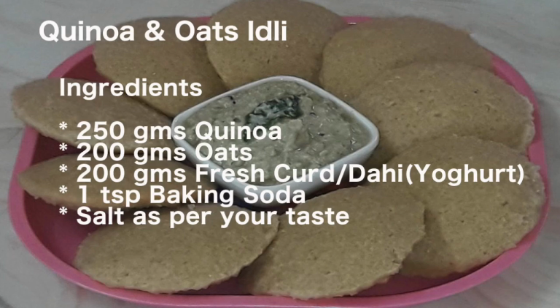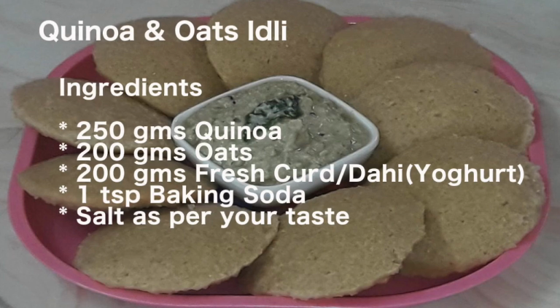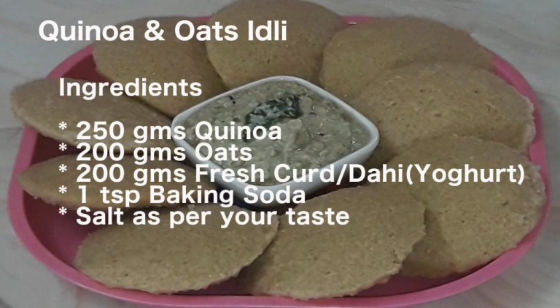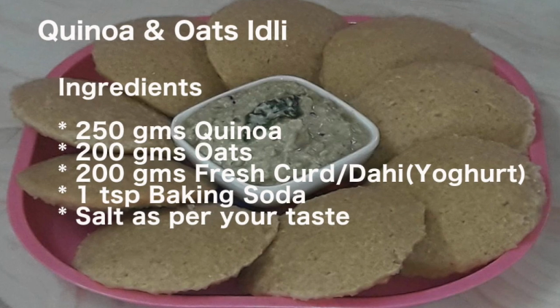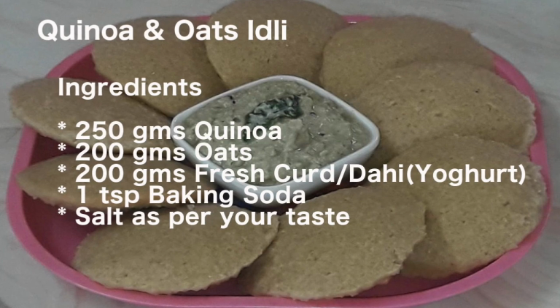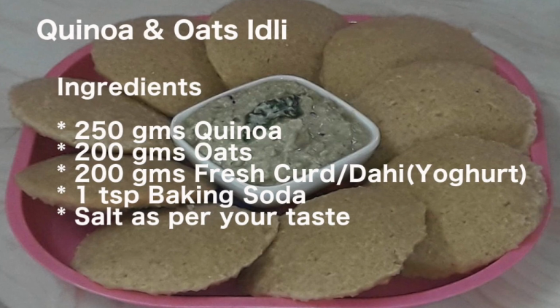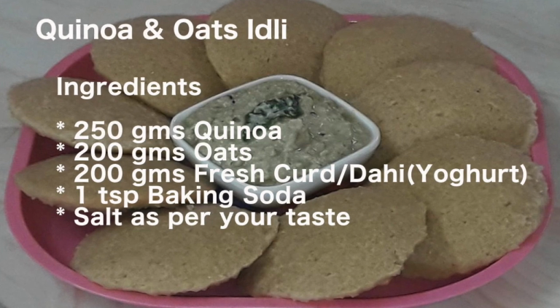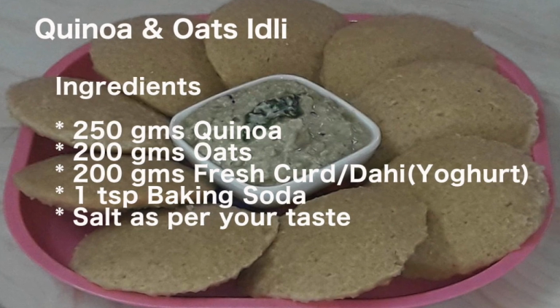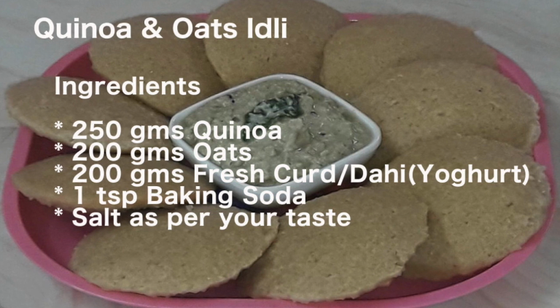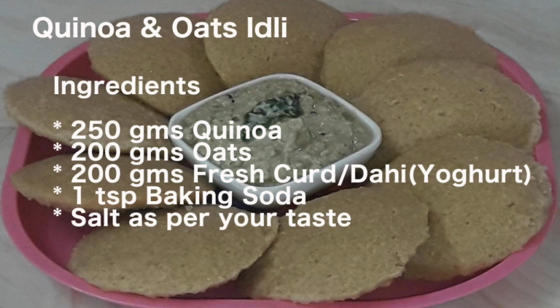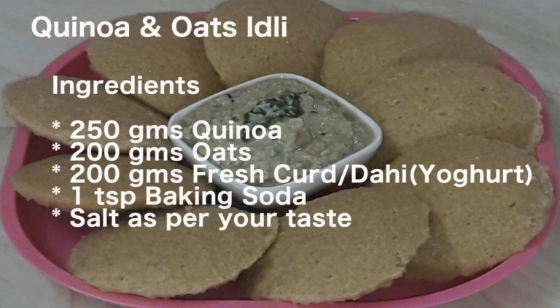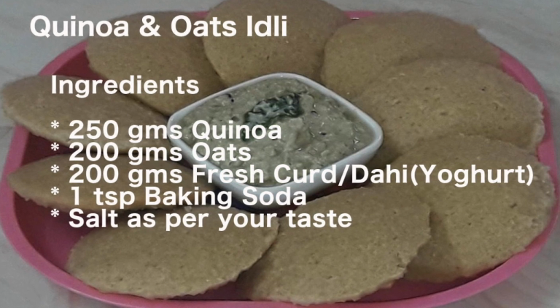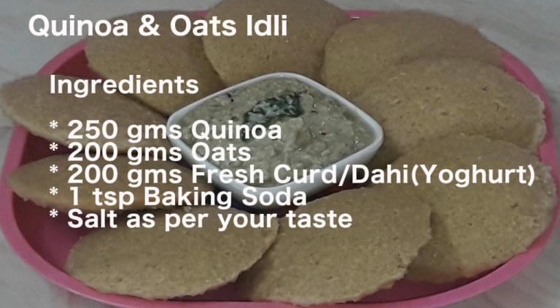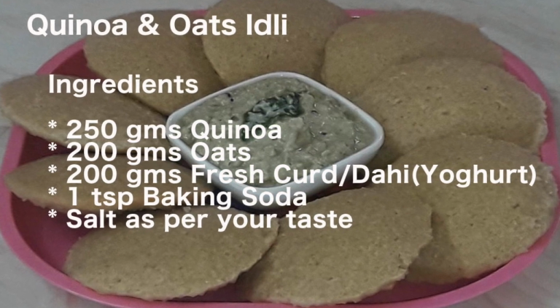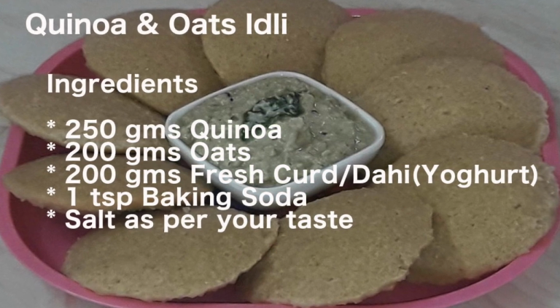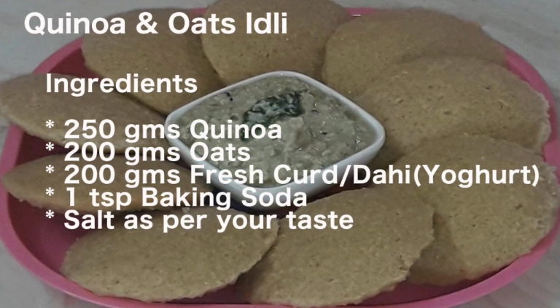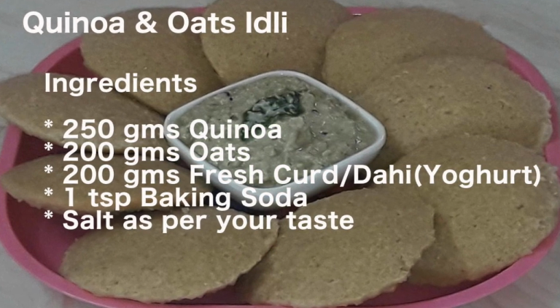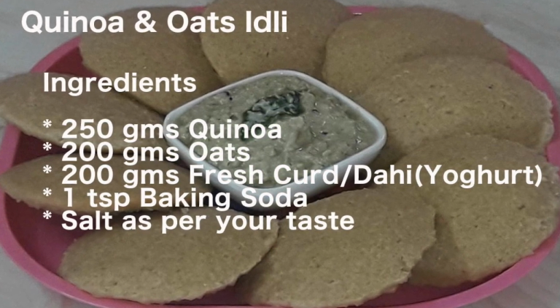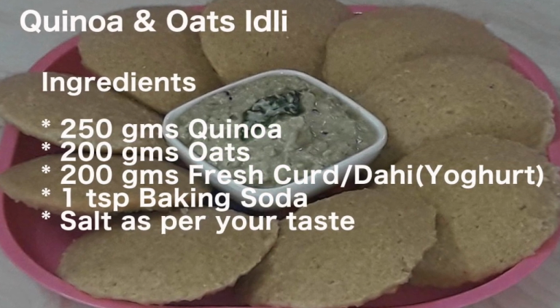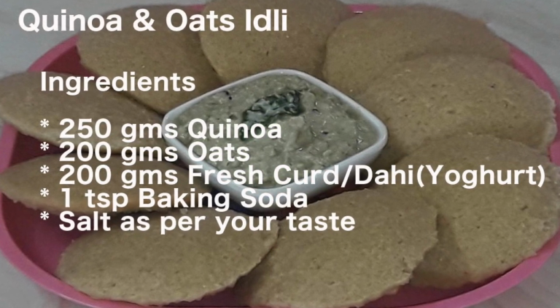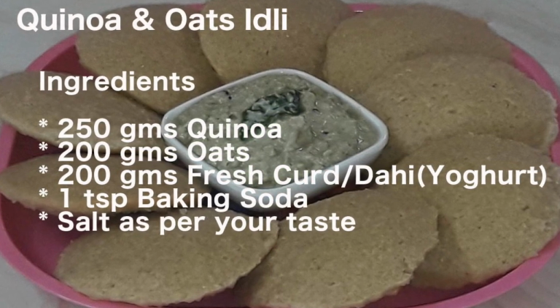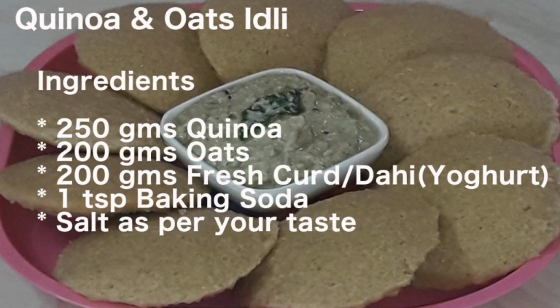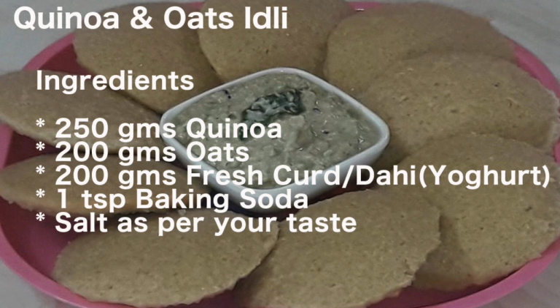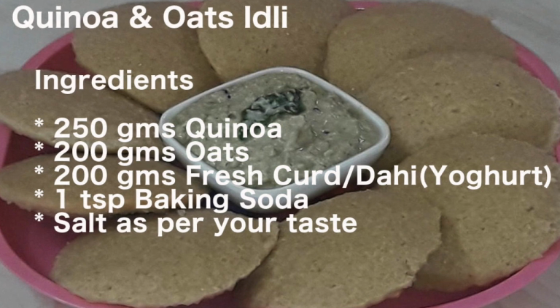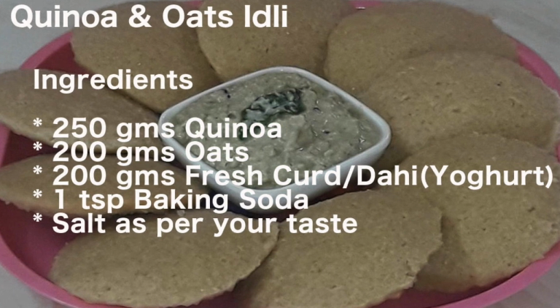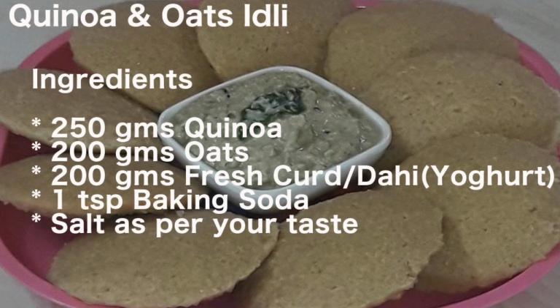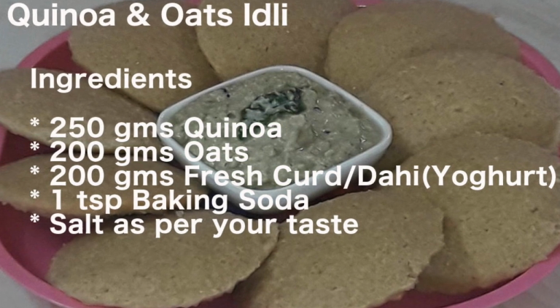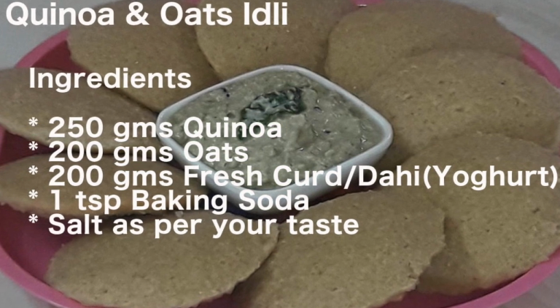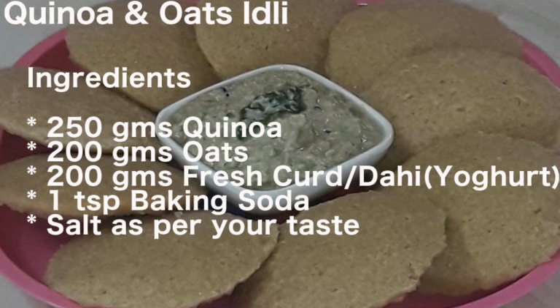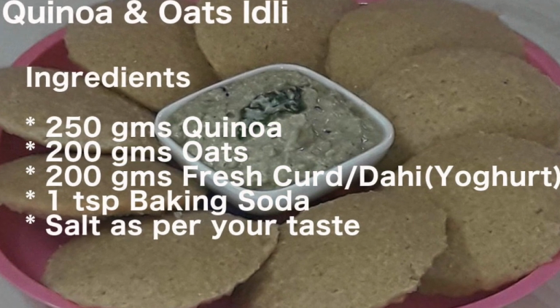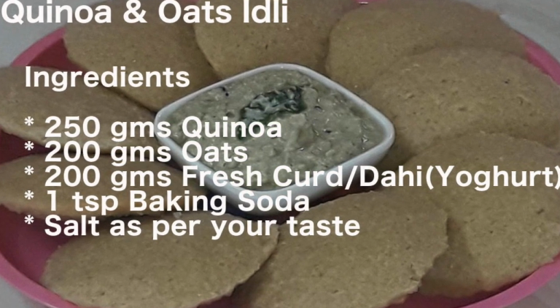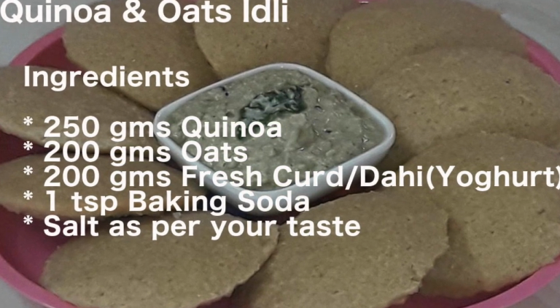These are the ingredients we will be using to prepare quinoa and oats idli for weight loss. The same is also given in the description column below so that you can note them down when preparing in your kitchen.